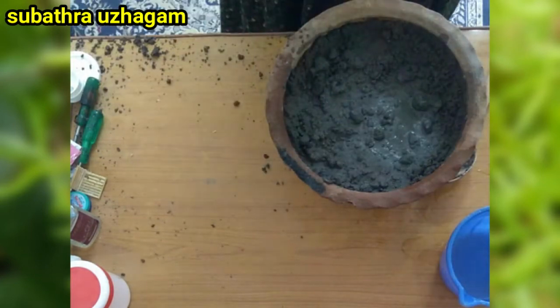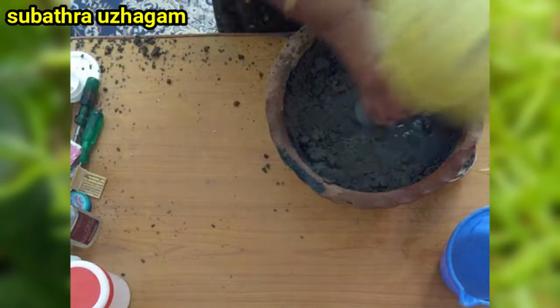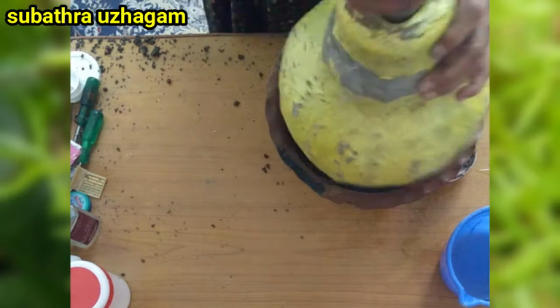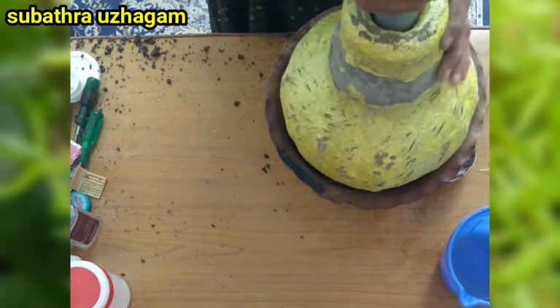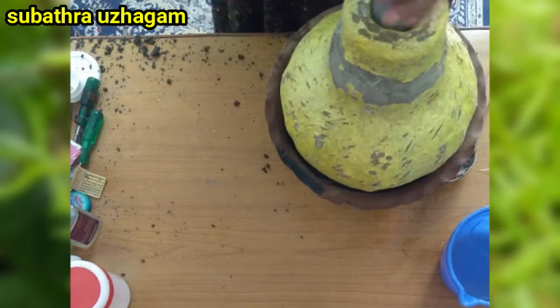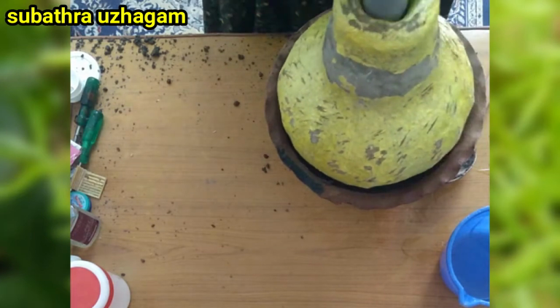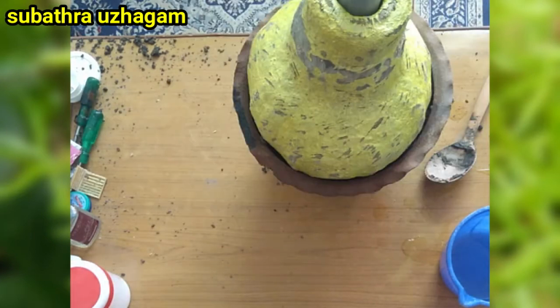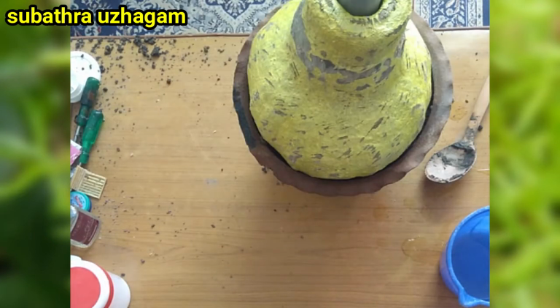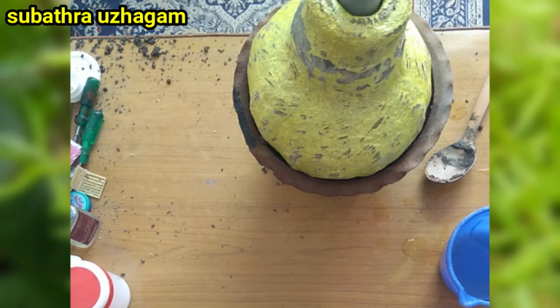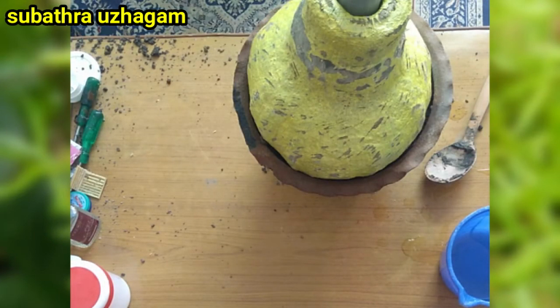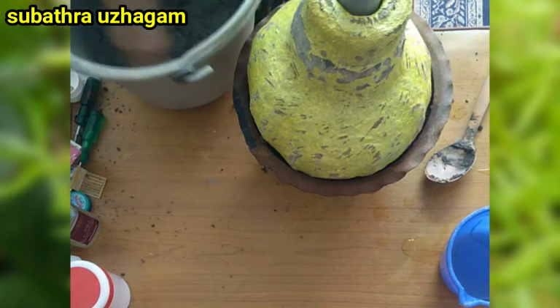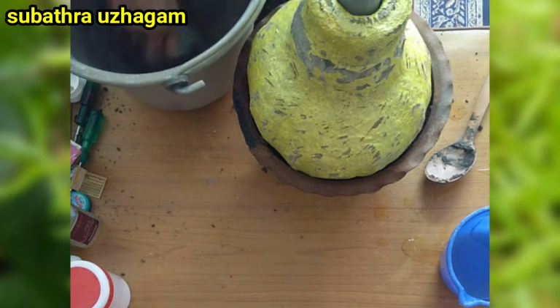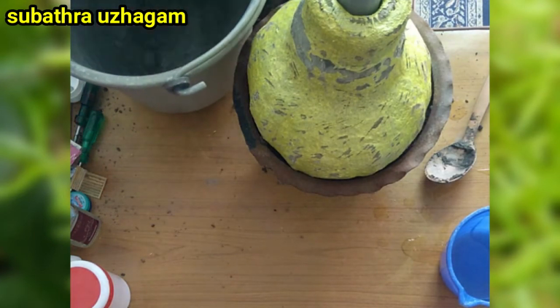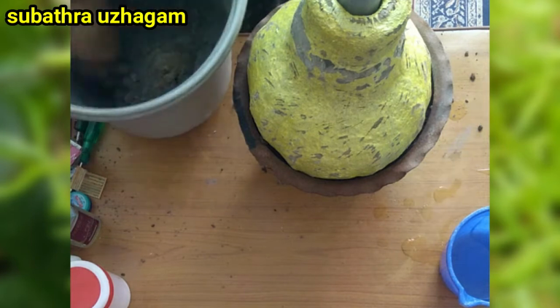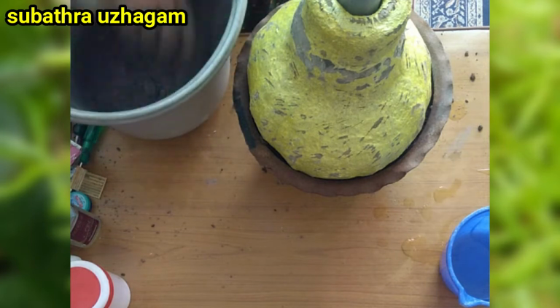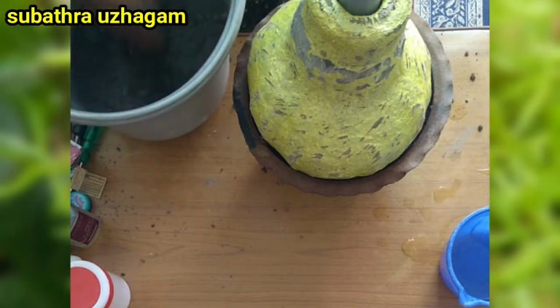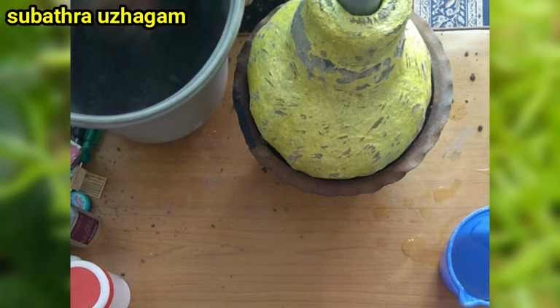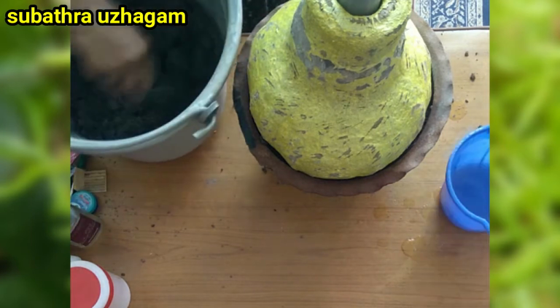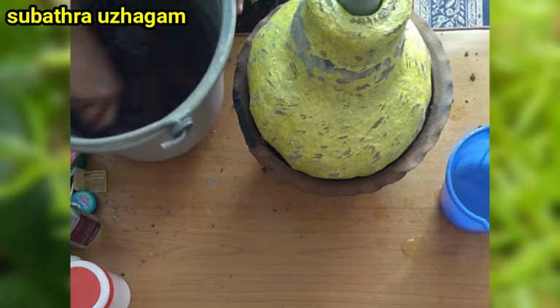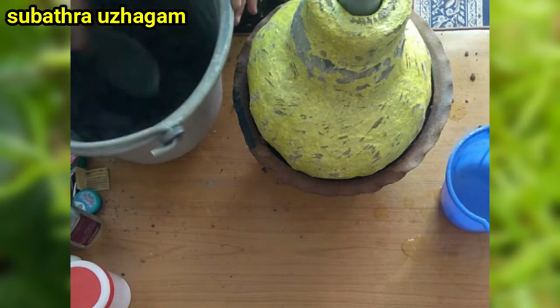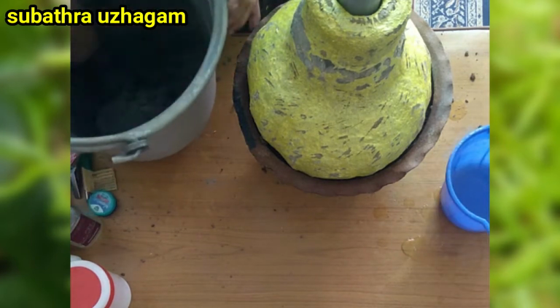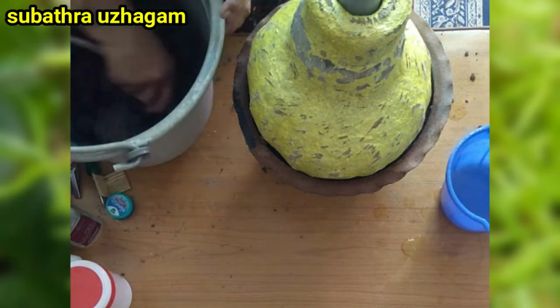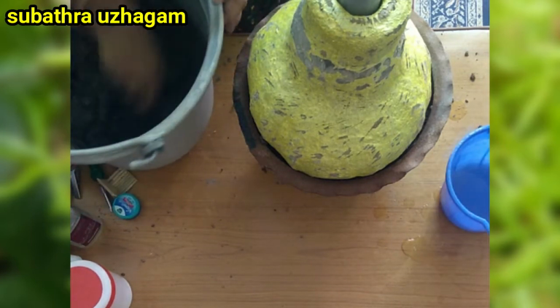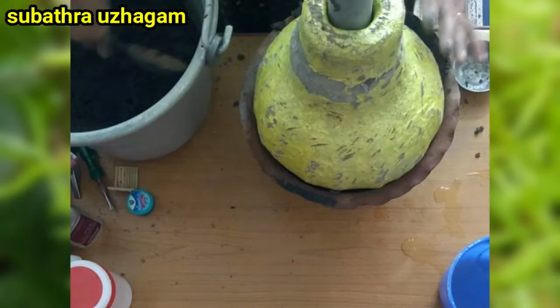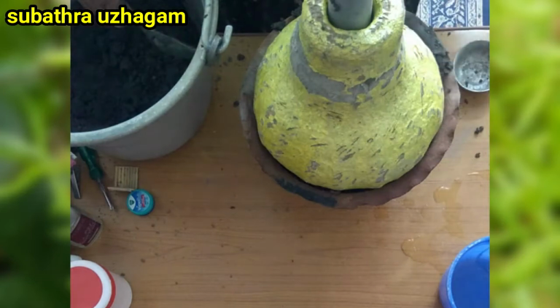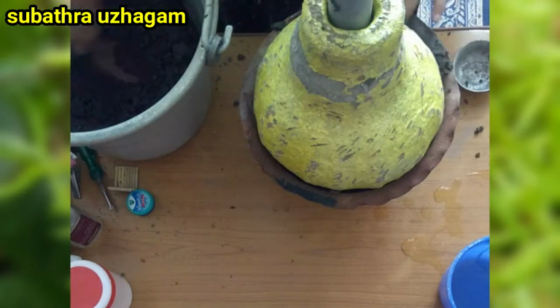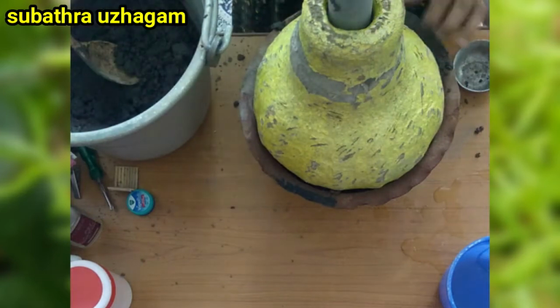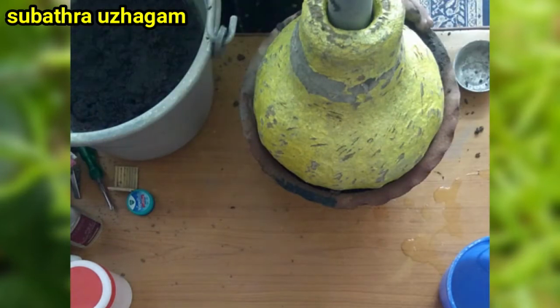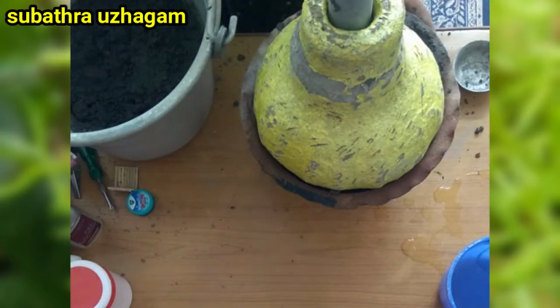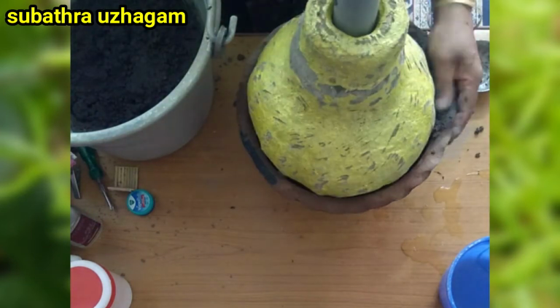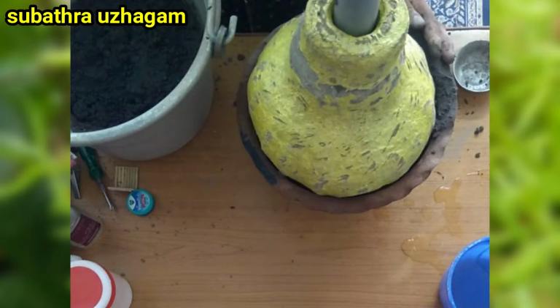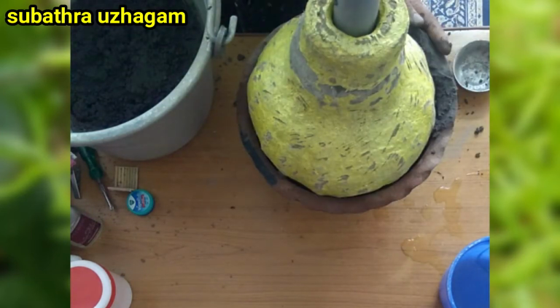I am using a cement pot. This is a flower pot, and I am using a flower pot for this project.